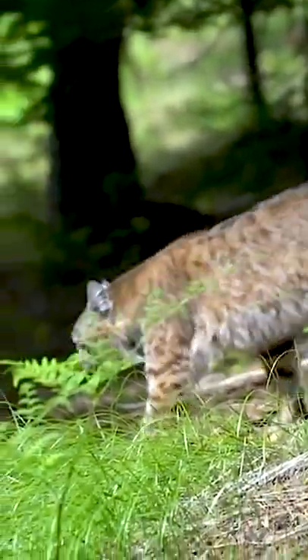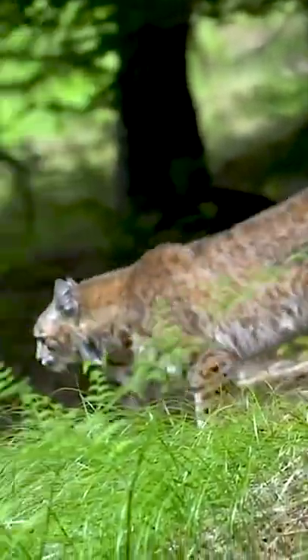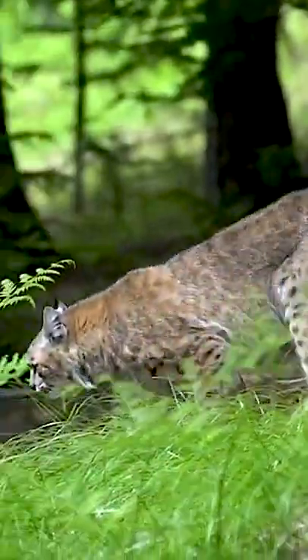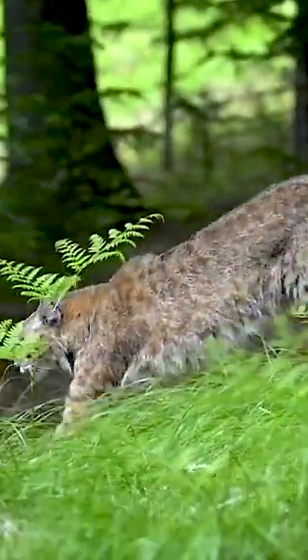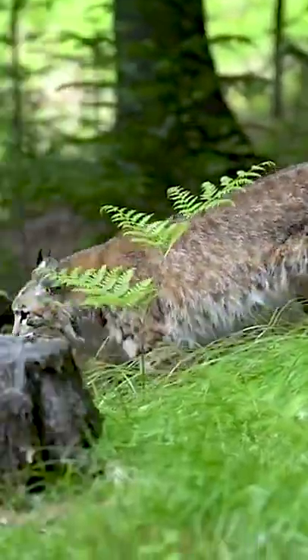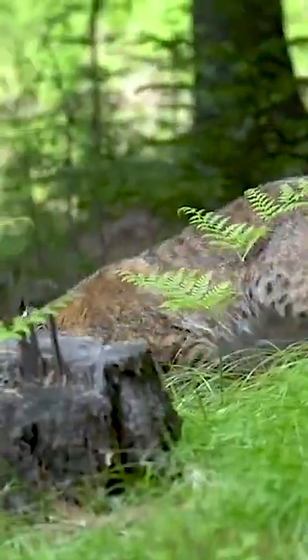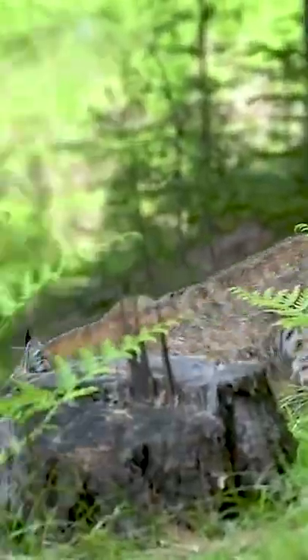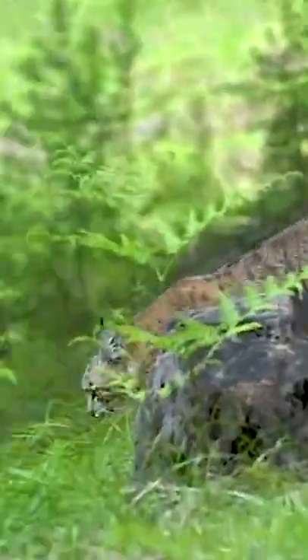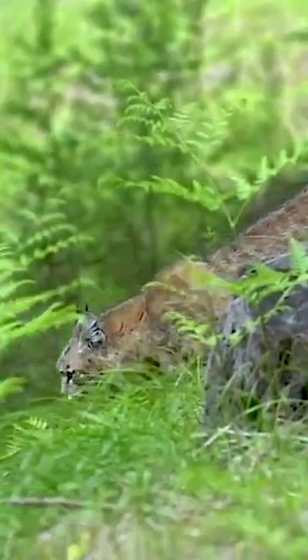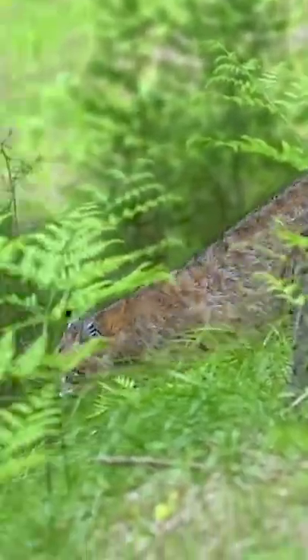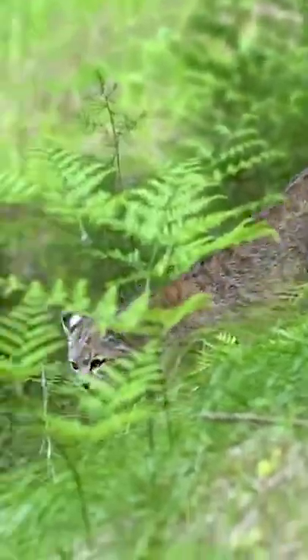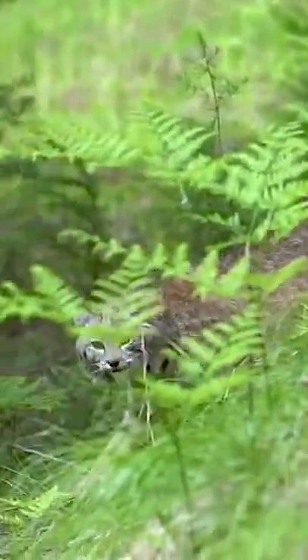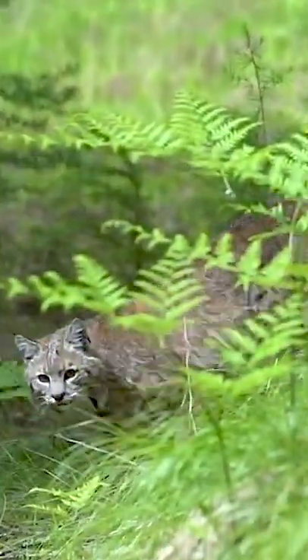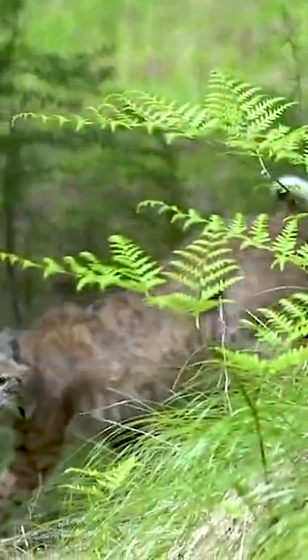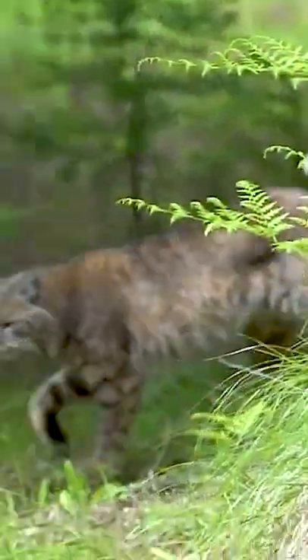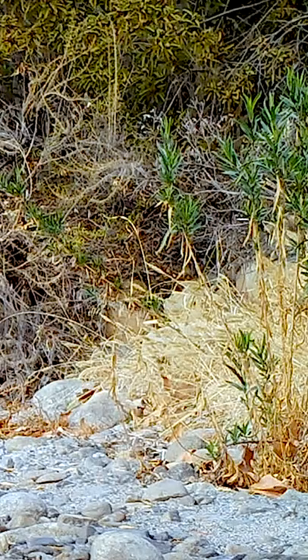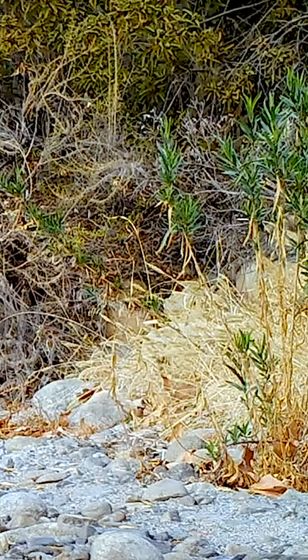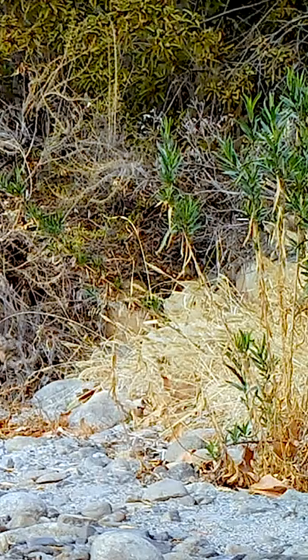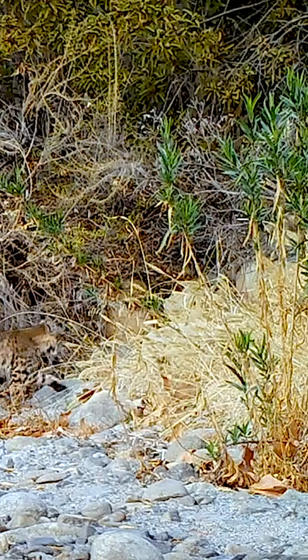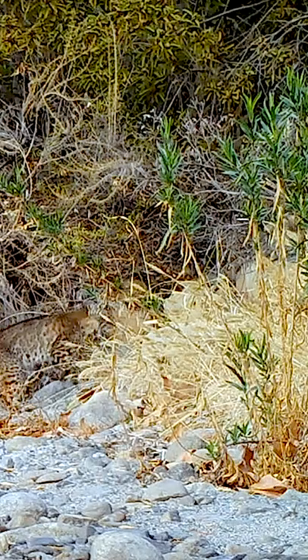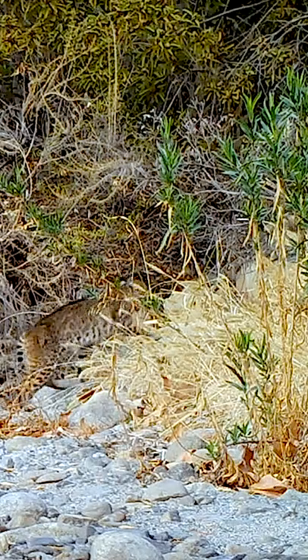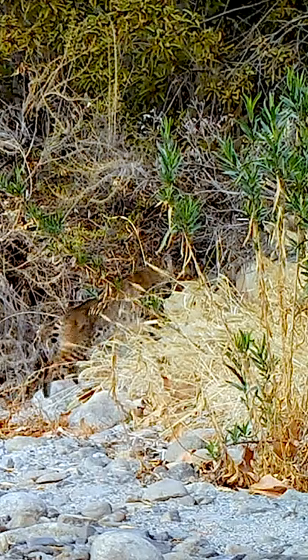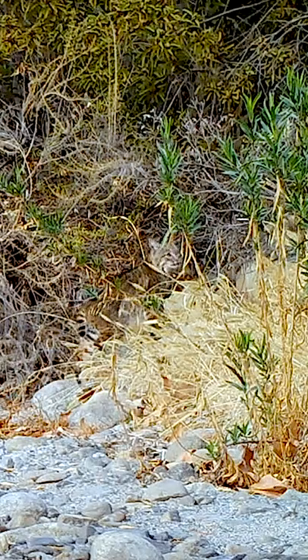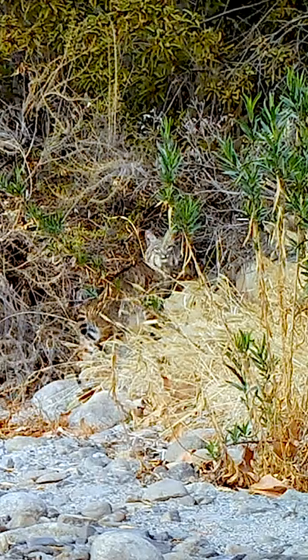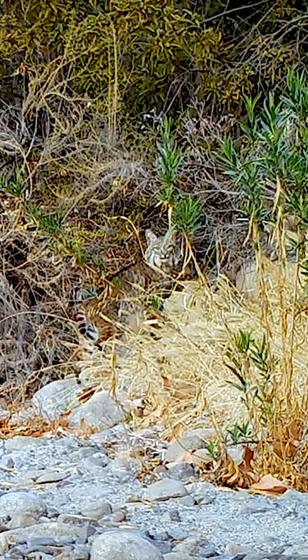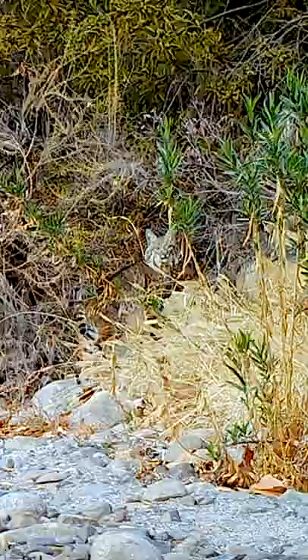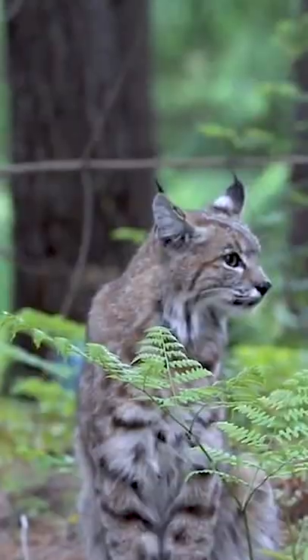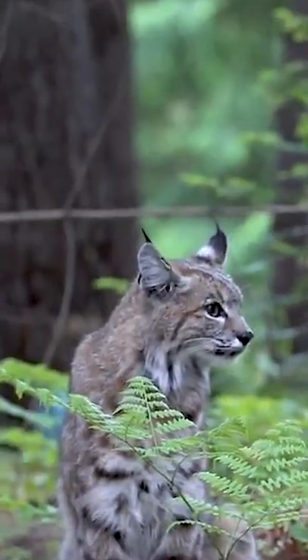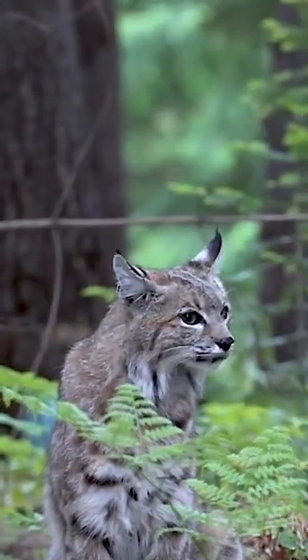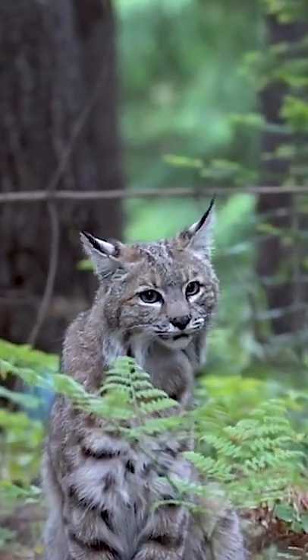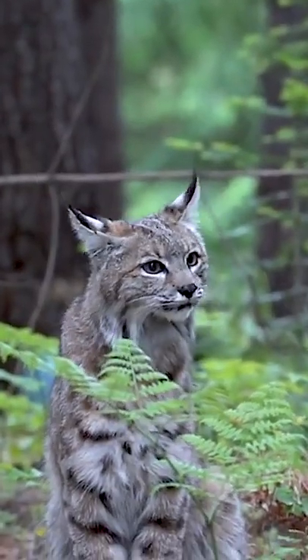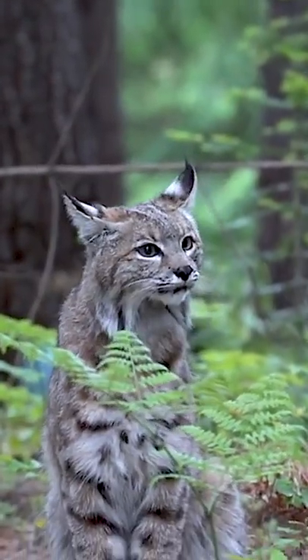It is an adaptive predator inhabiting wooded areas, semi-deserts, urban edges, forest edges, and swampland environments.